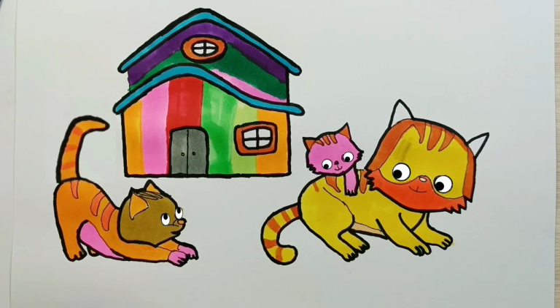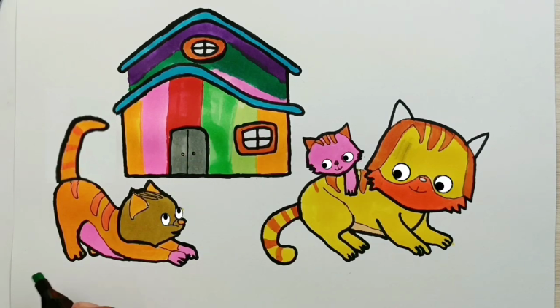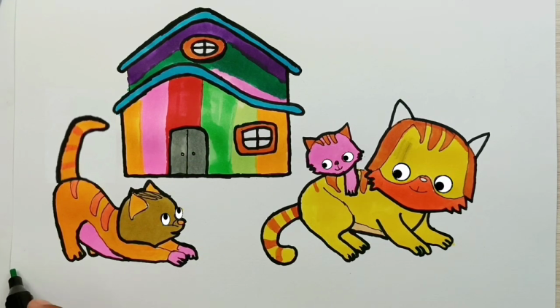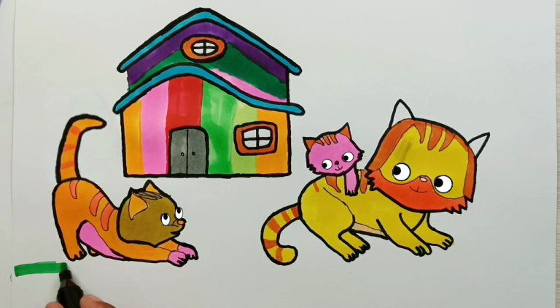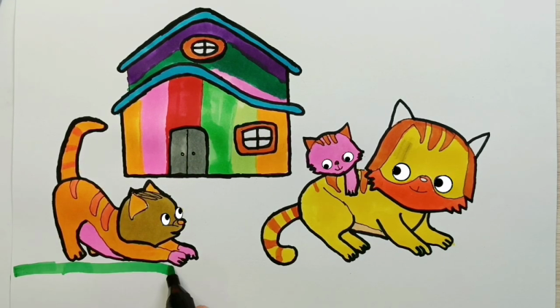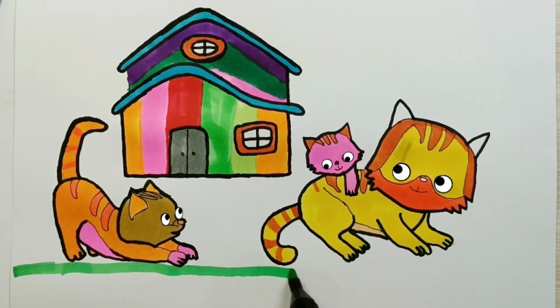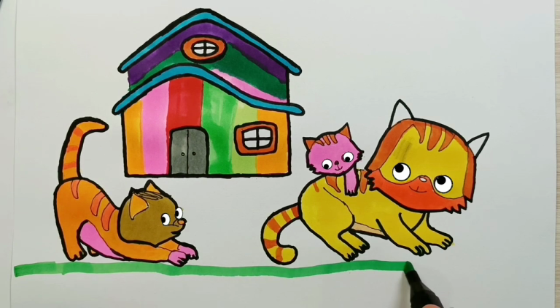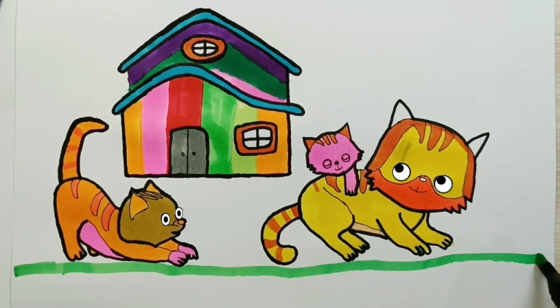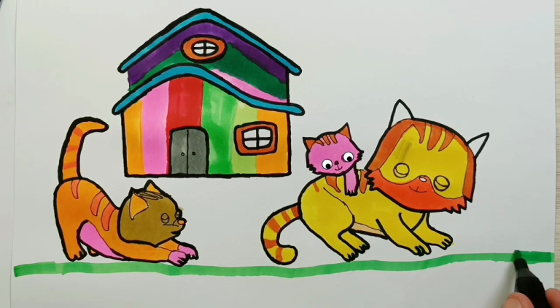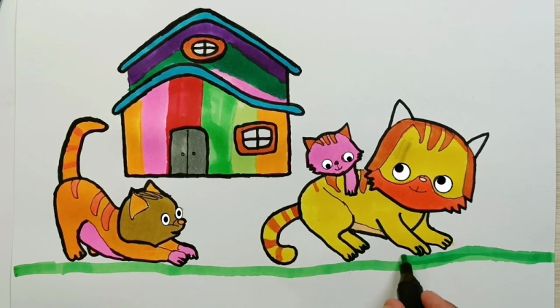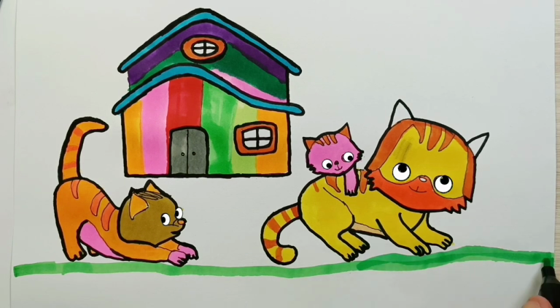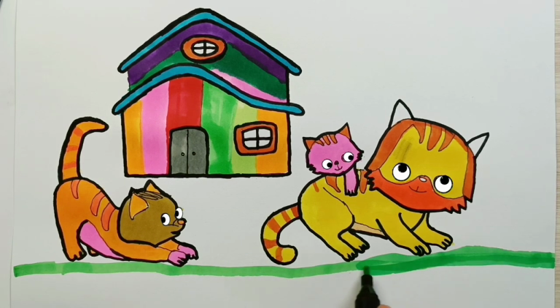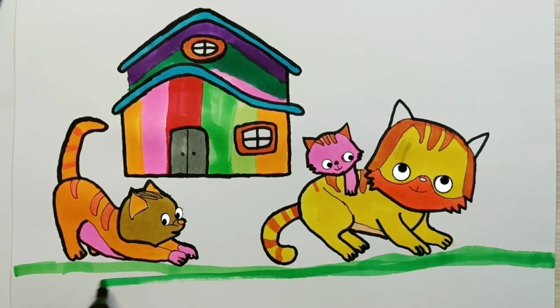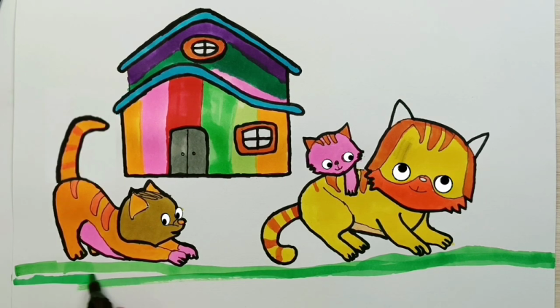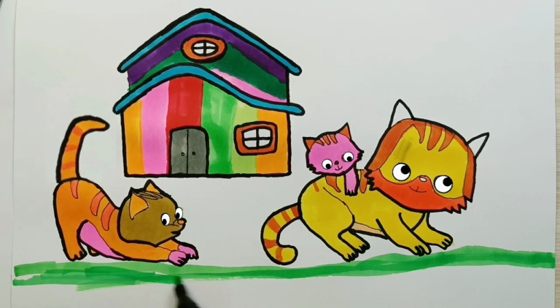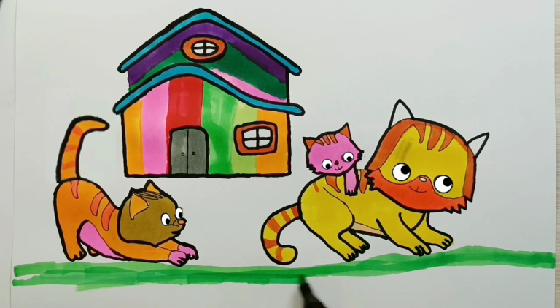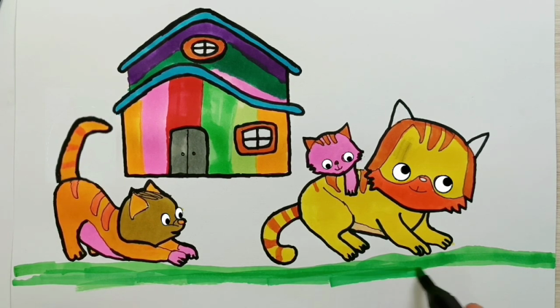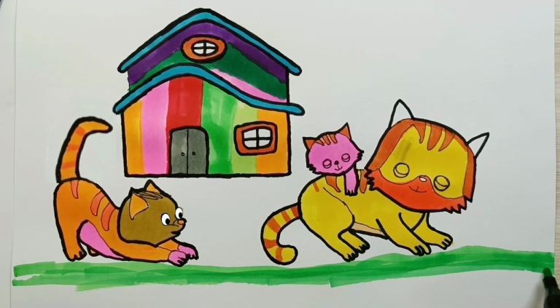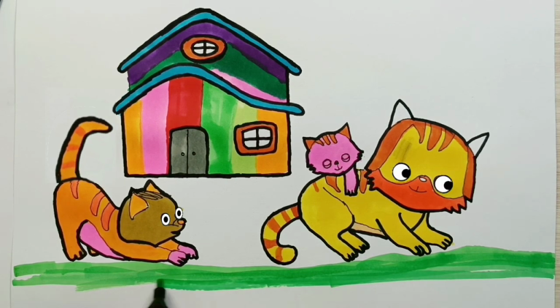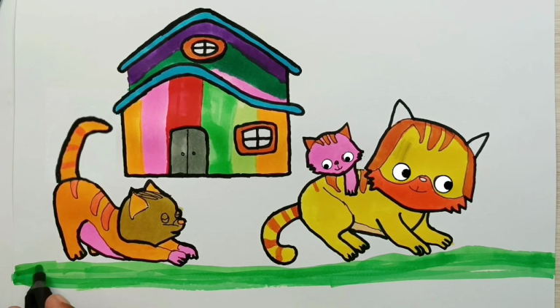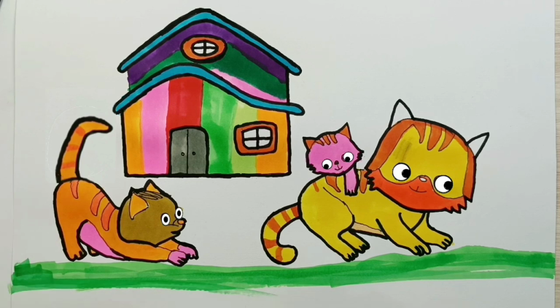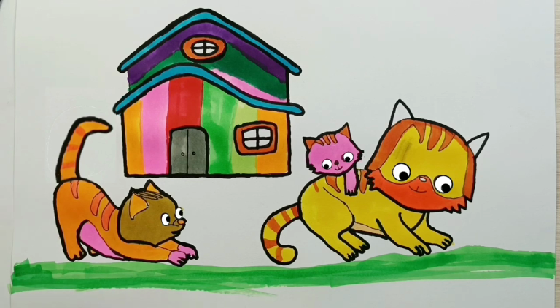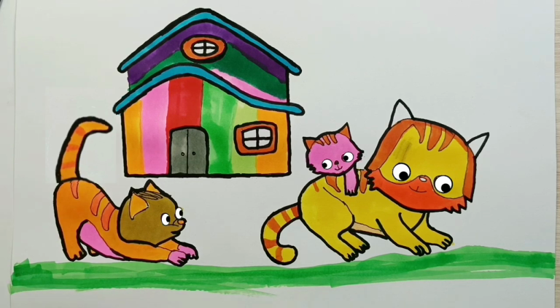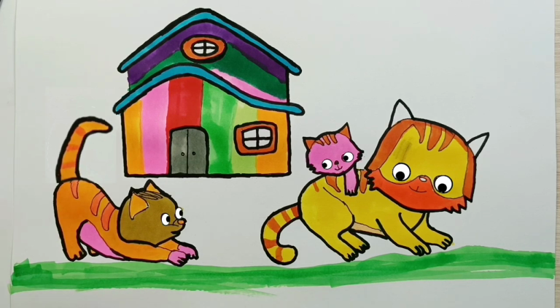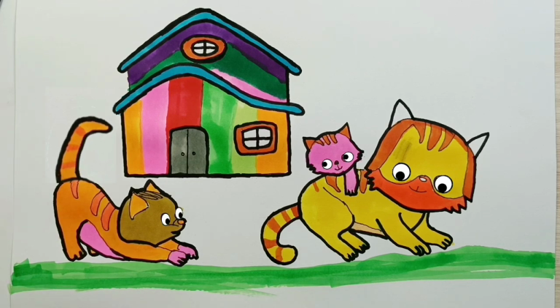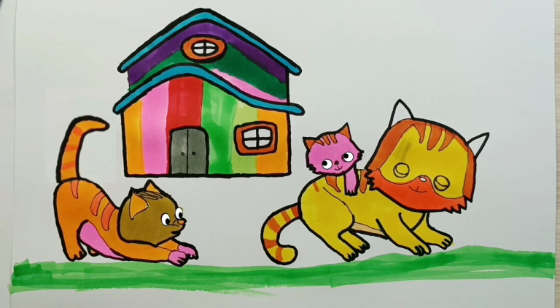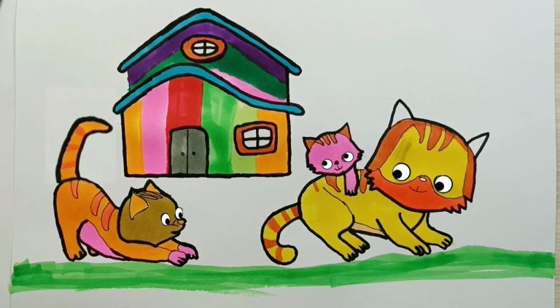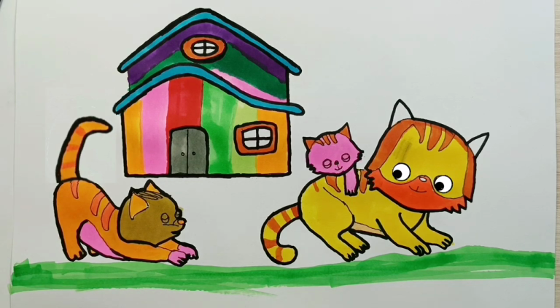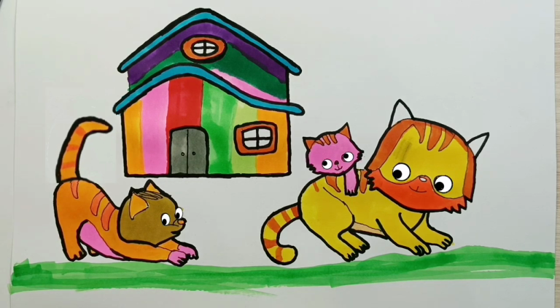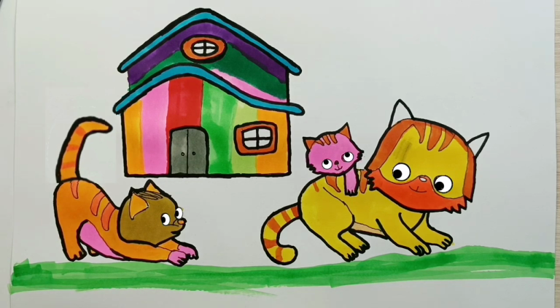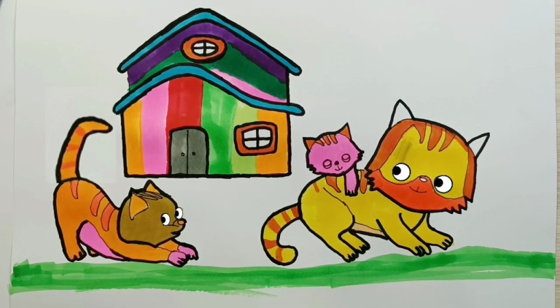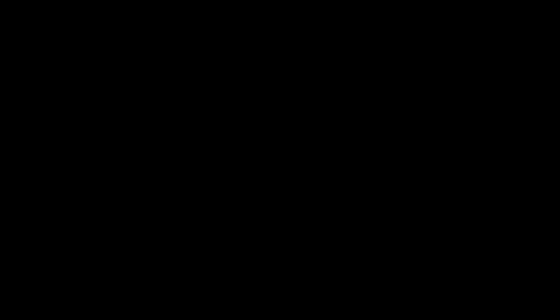Okay, finally we have finished making a simple painting — namely, the cute cat family. Thank you for watching. Alright, see you in the next painting video. Bye-bye!